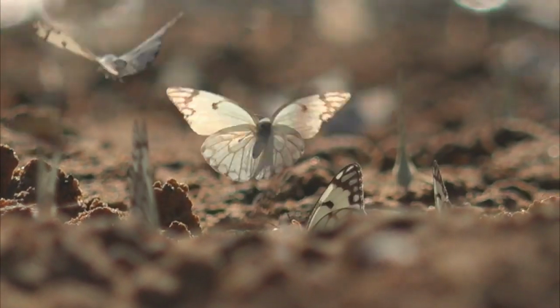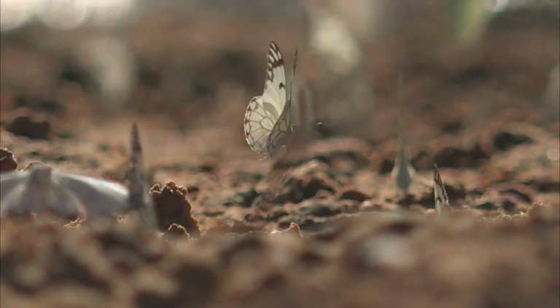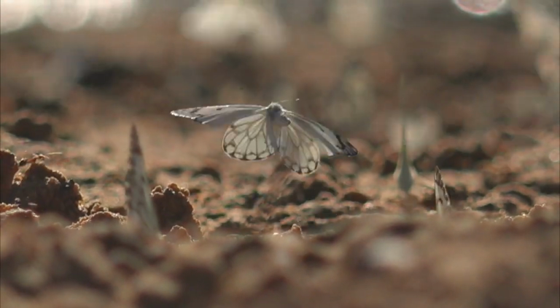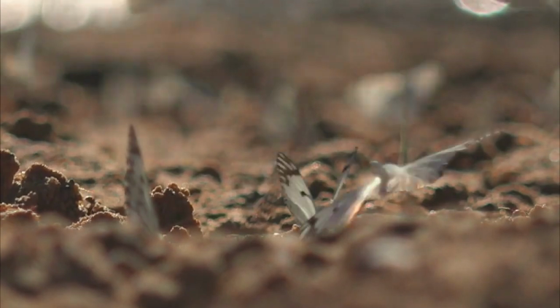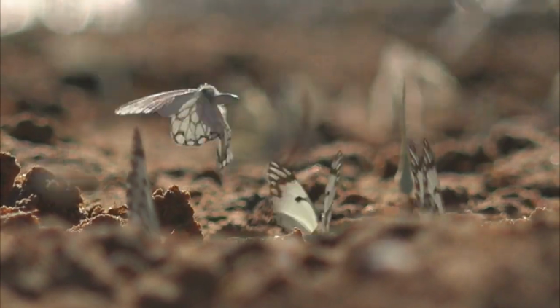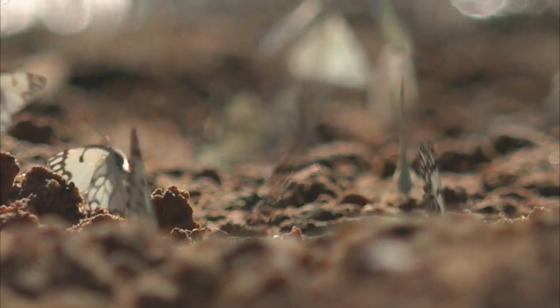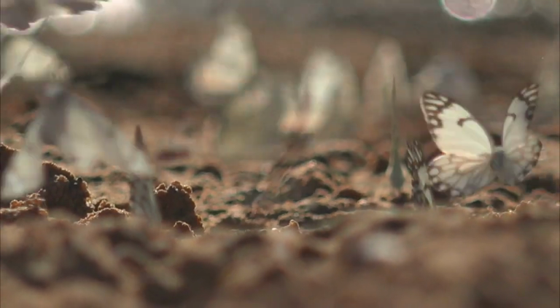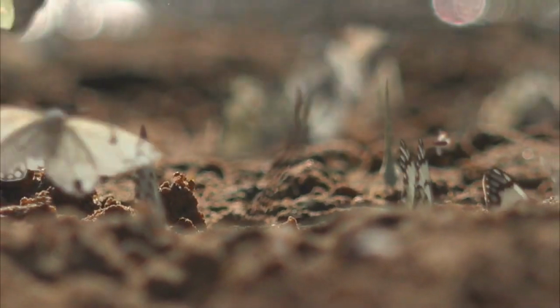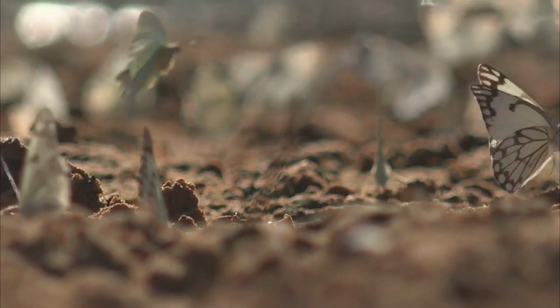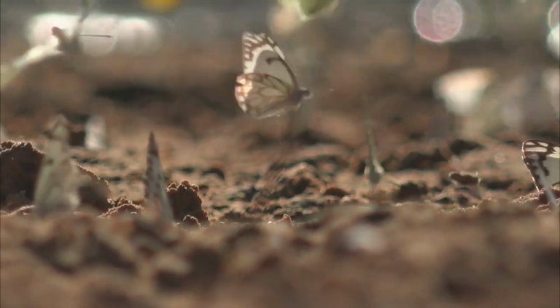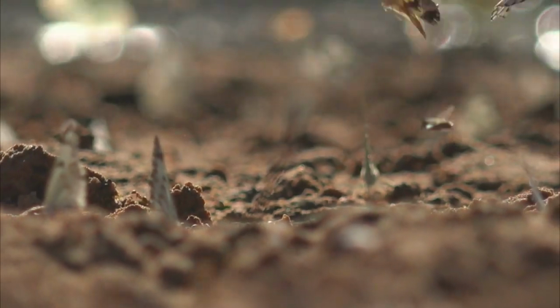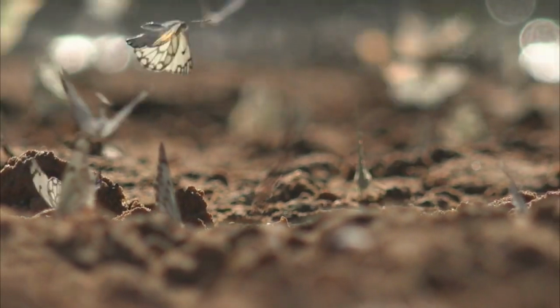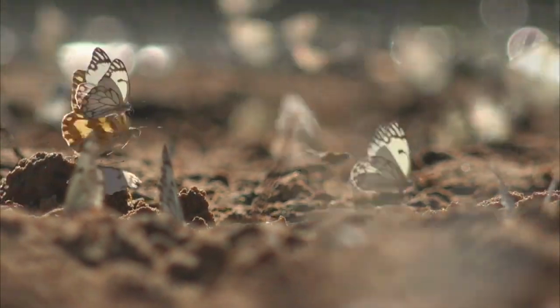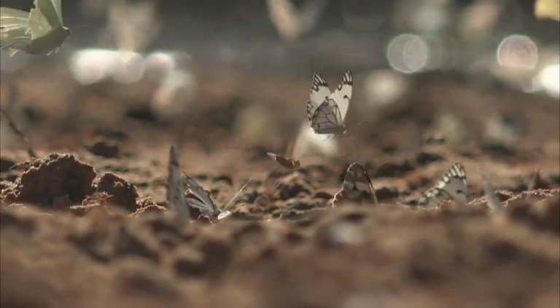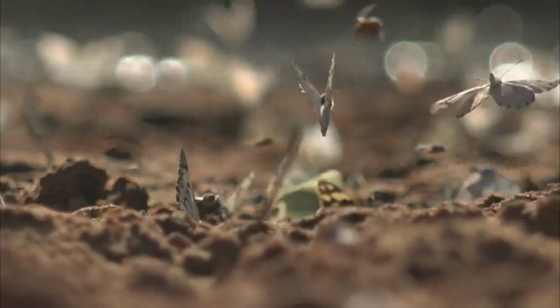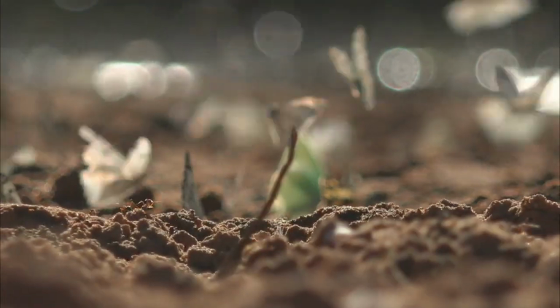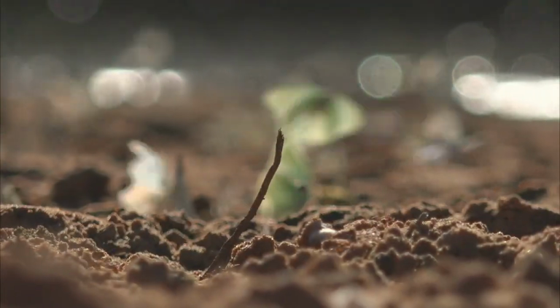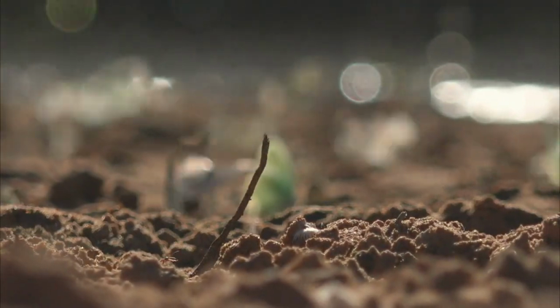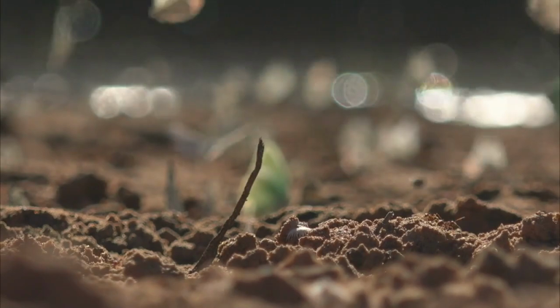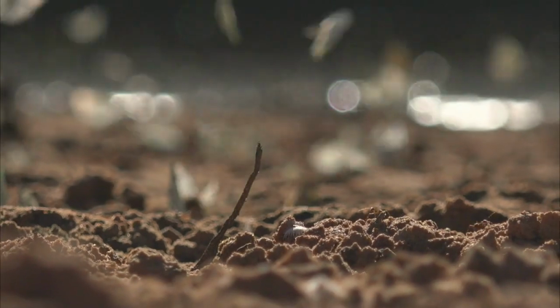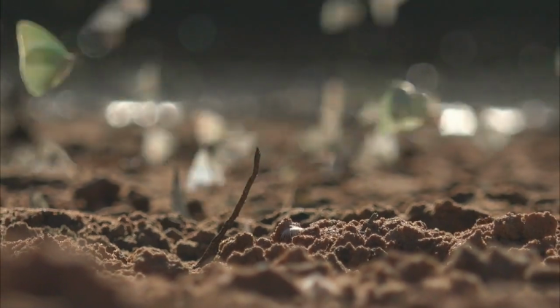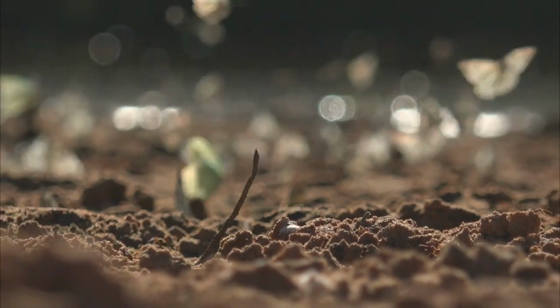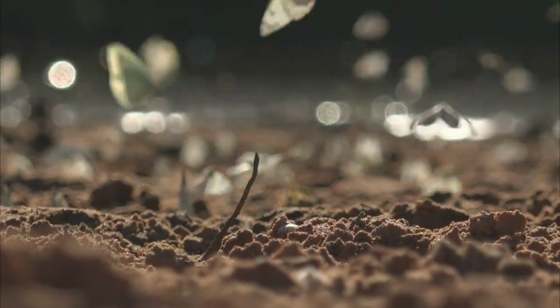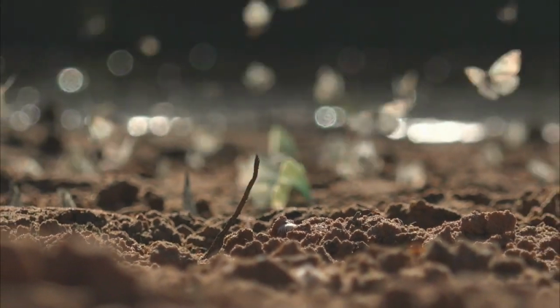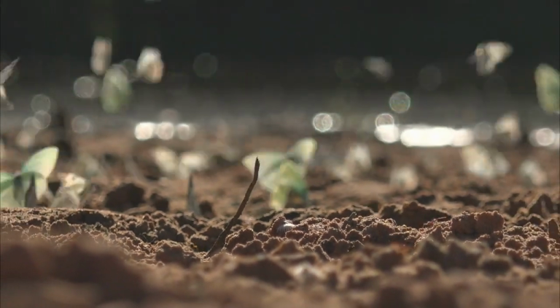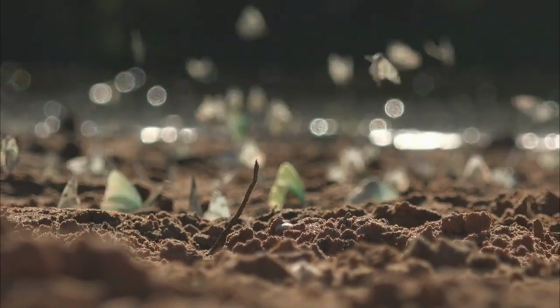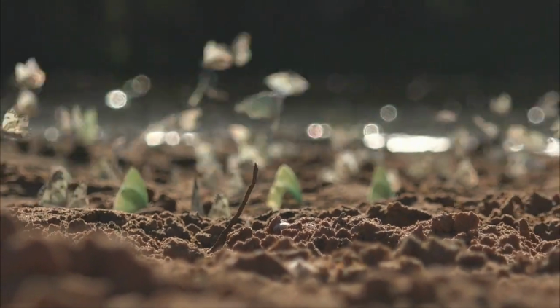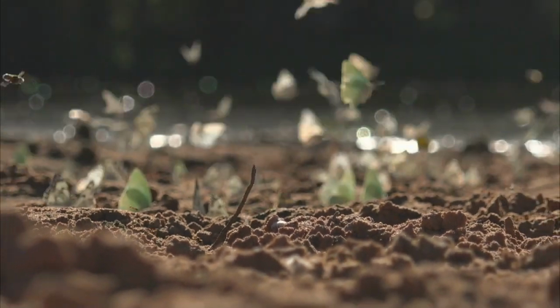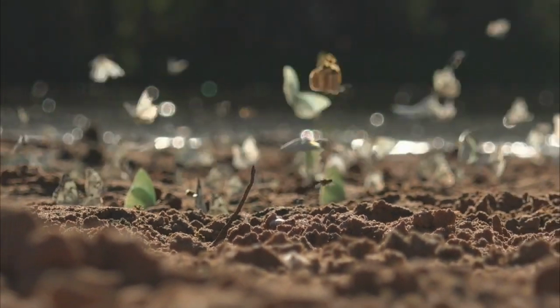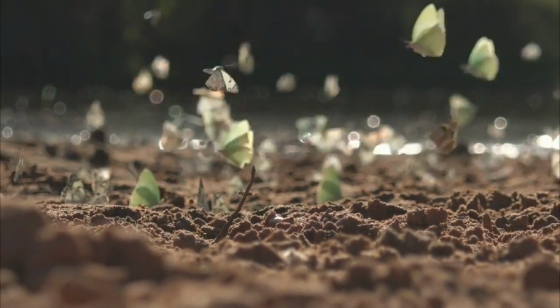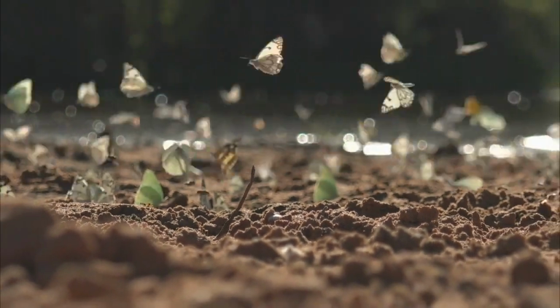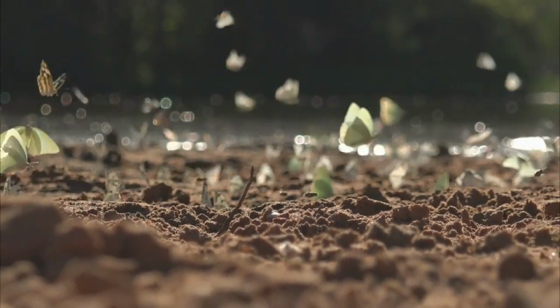These brown-veined whites actually start the whole breeding and hatching process within the western part of South Africa, and then slowly start migrating in a north-easterly direction.